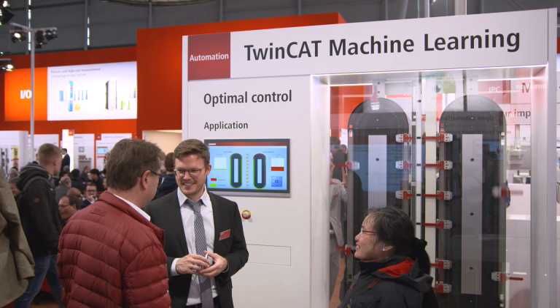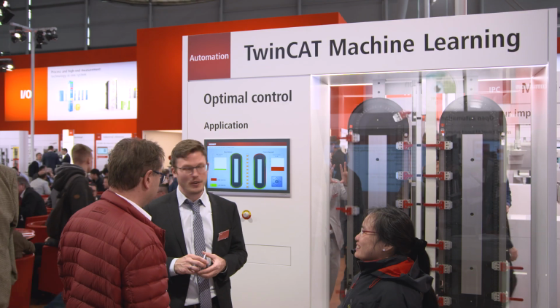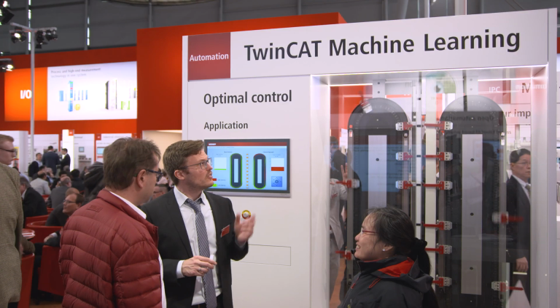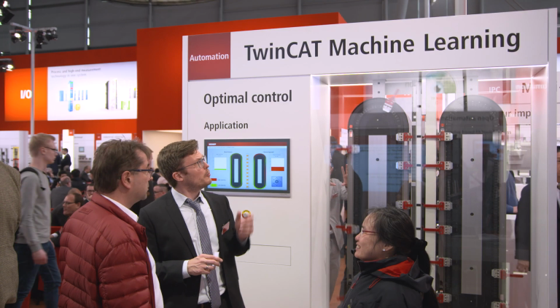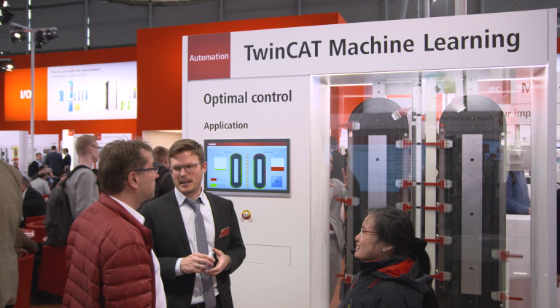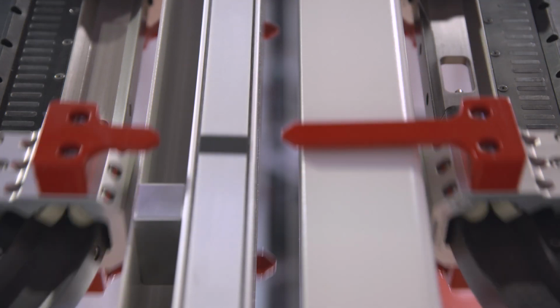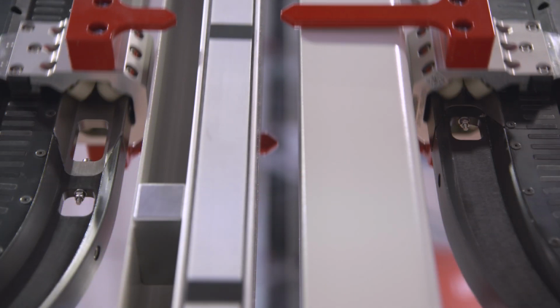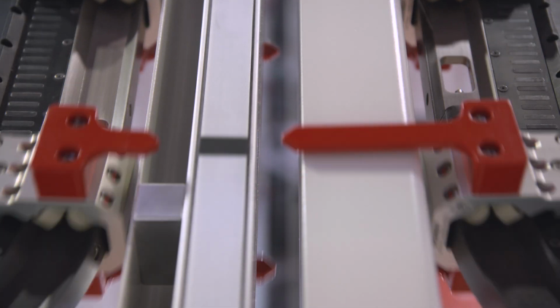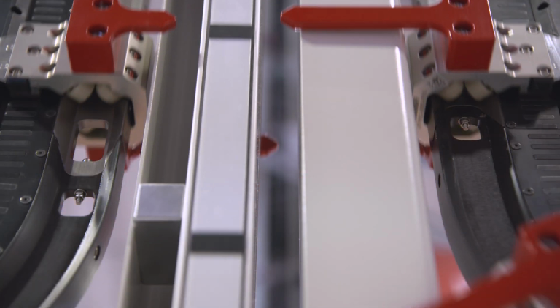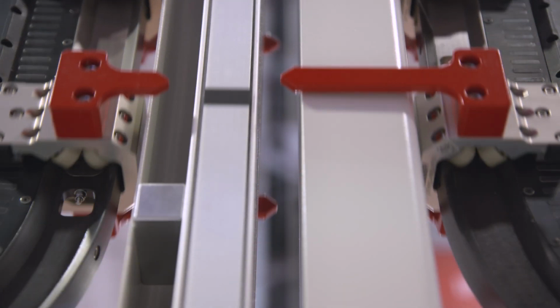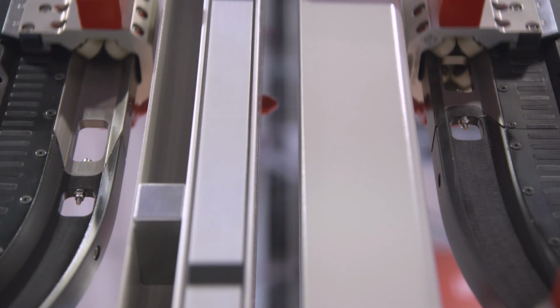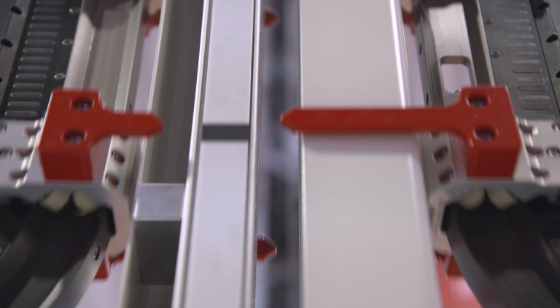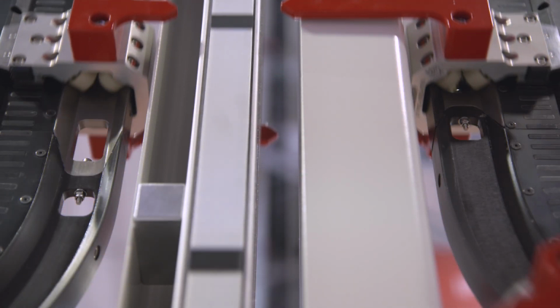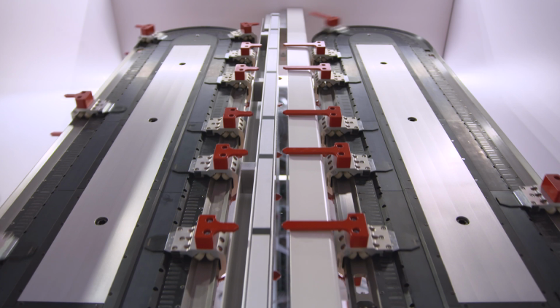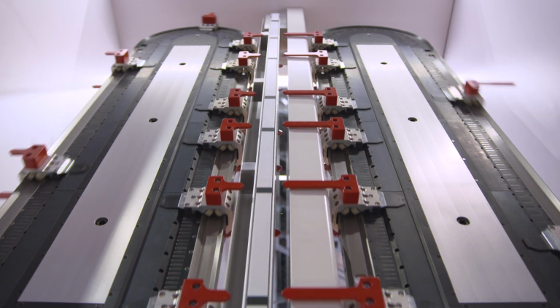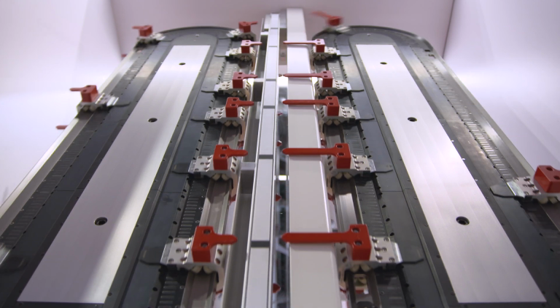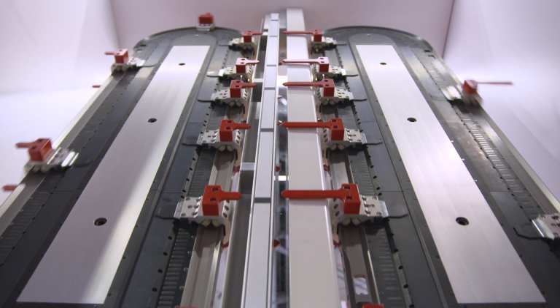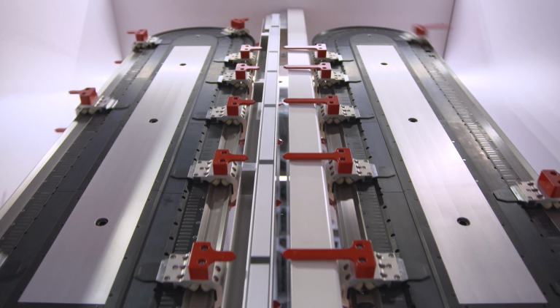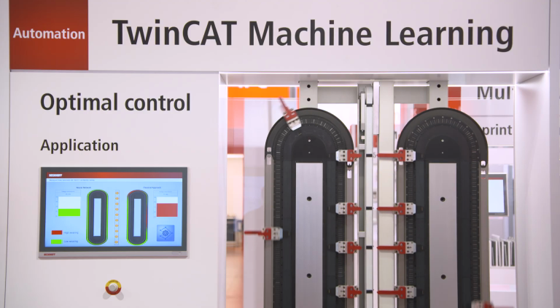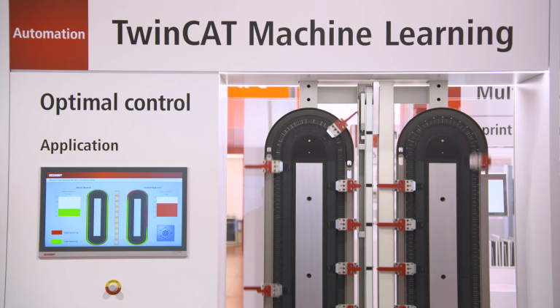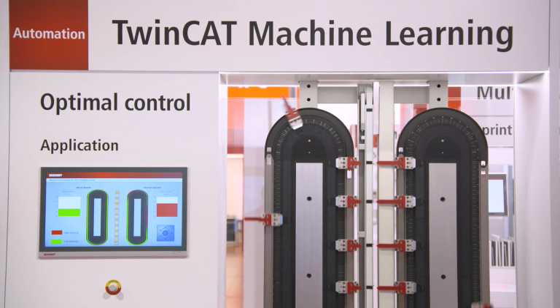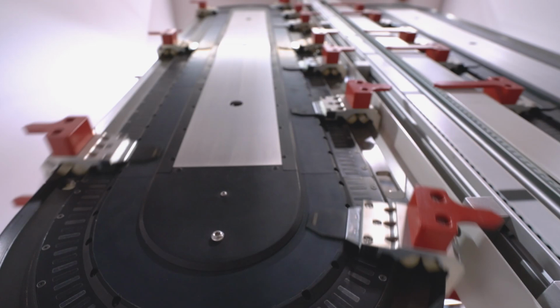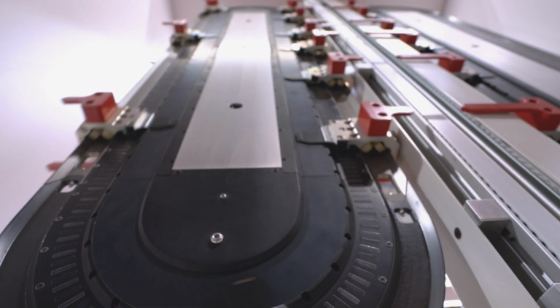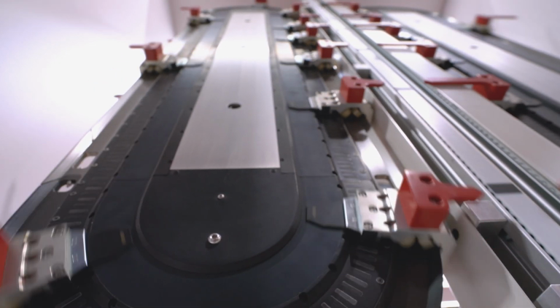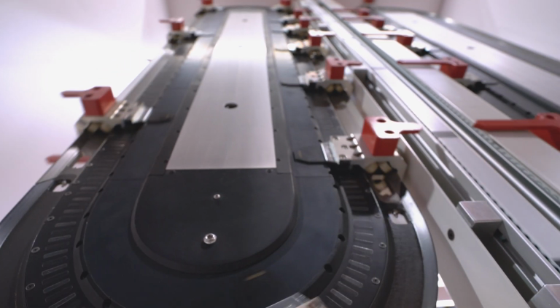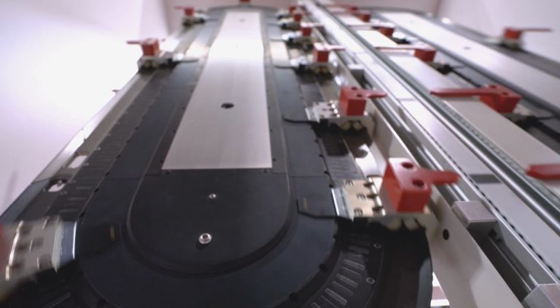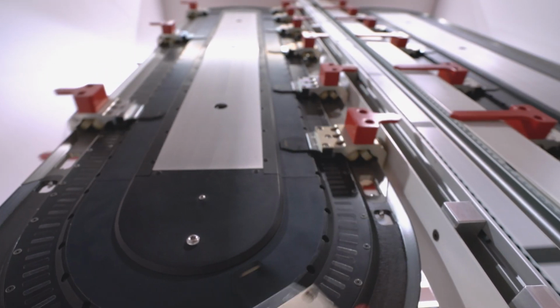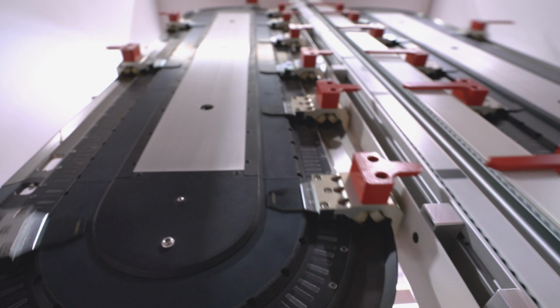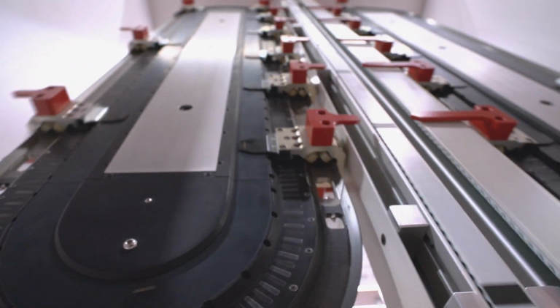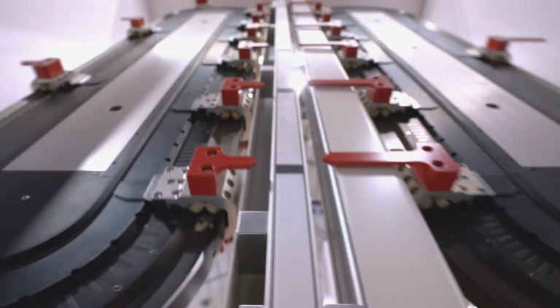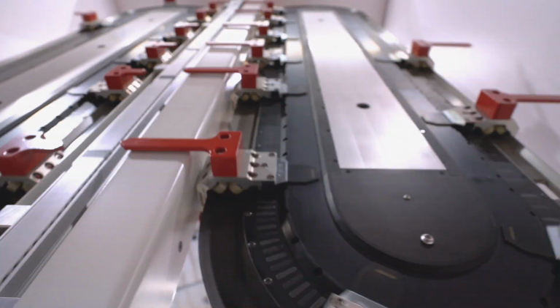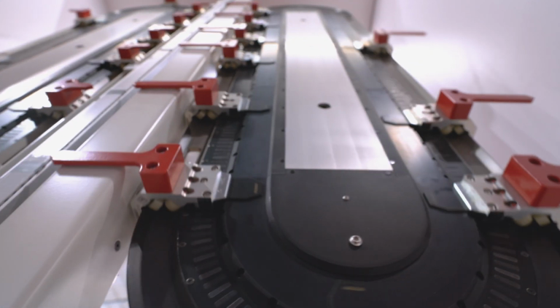With TwinCAT 3 machine learning, Beckhoff integrates machine learning into the overall control. This results in new possibilities for predictive maintenance, process control, or automated quality control.